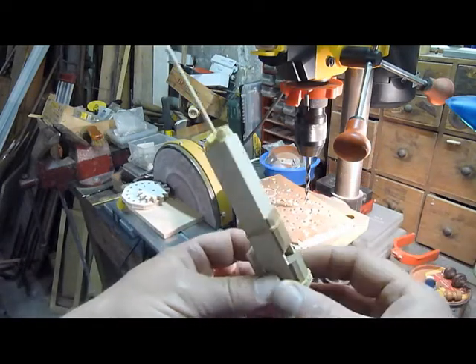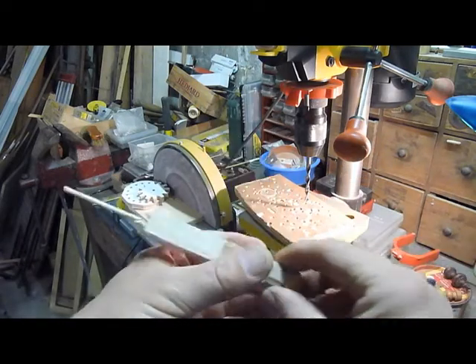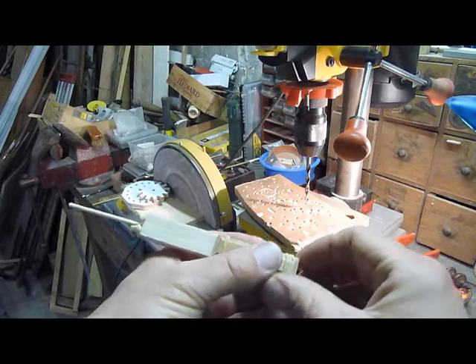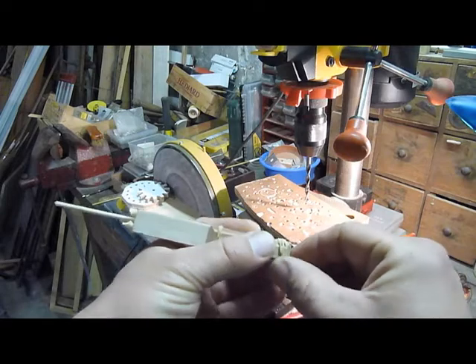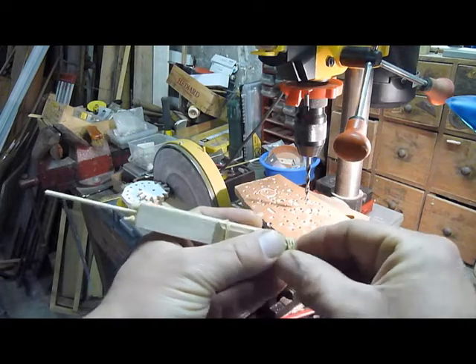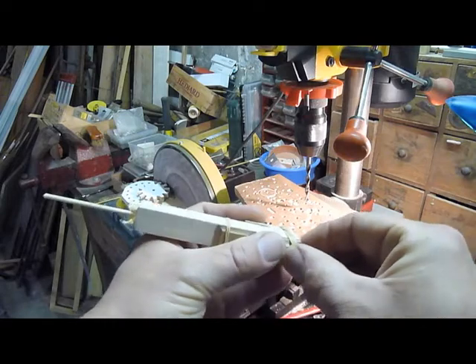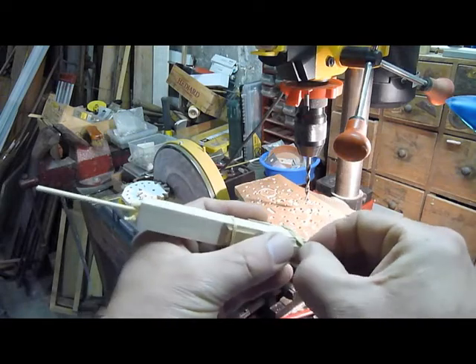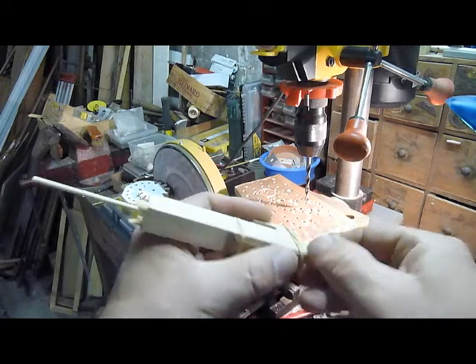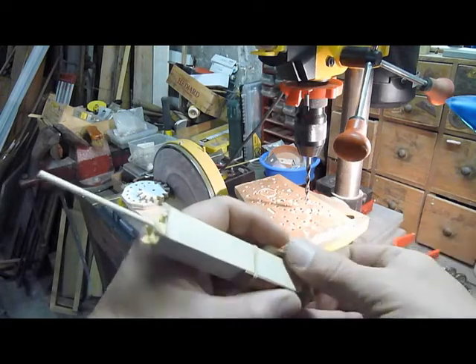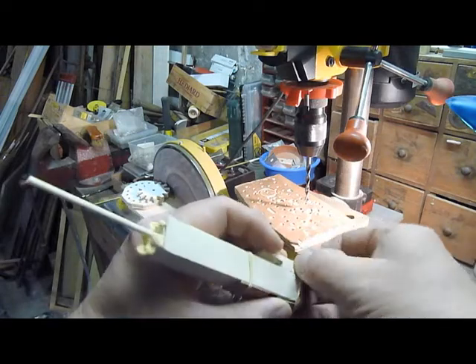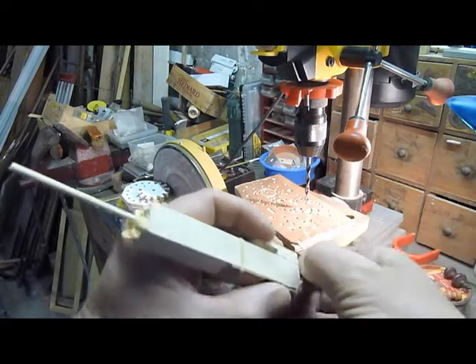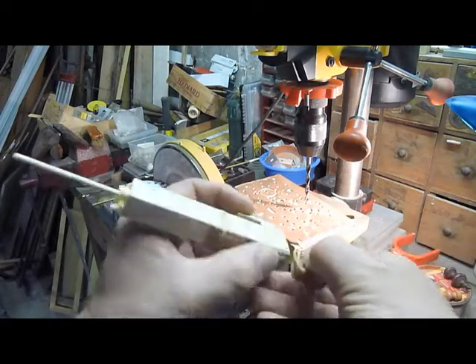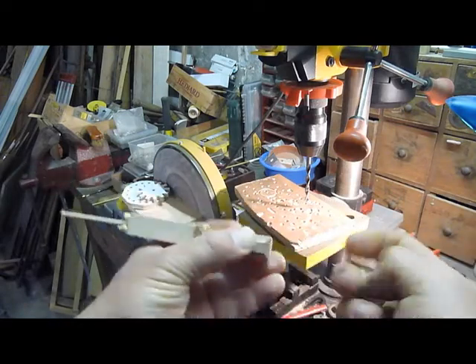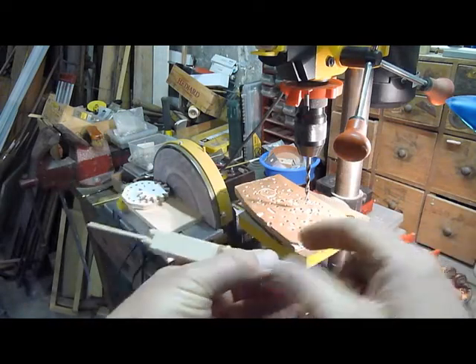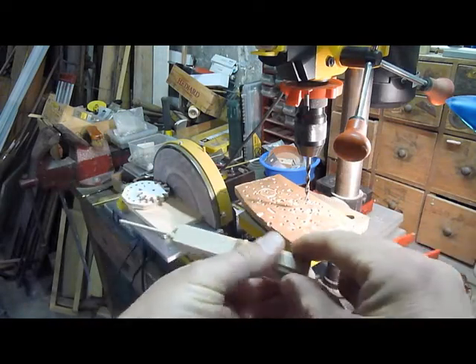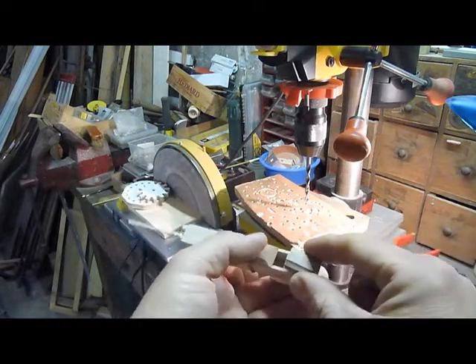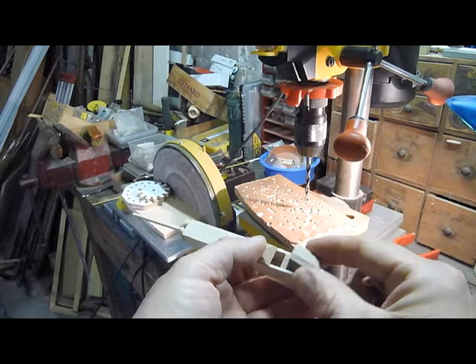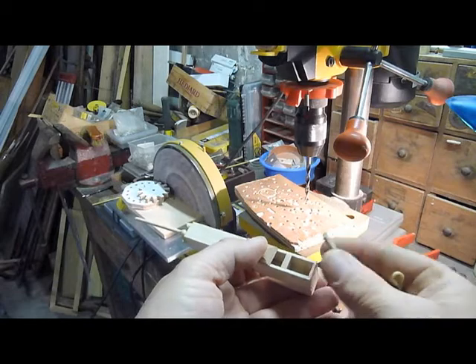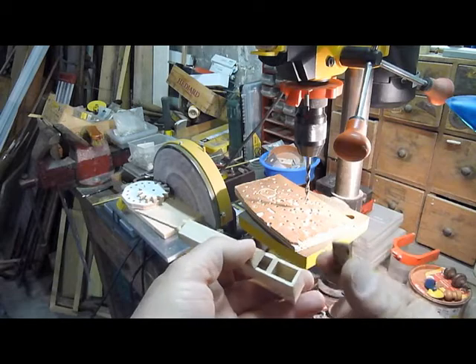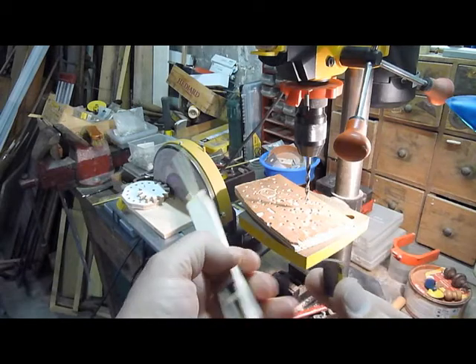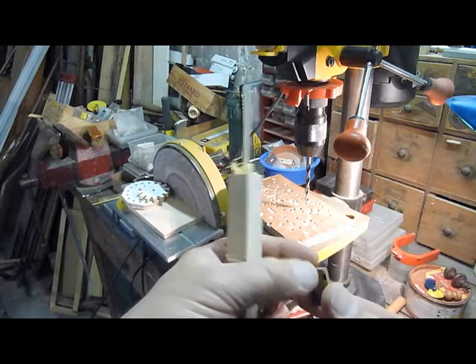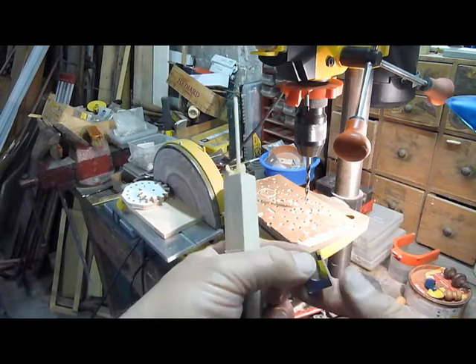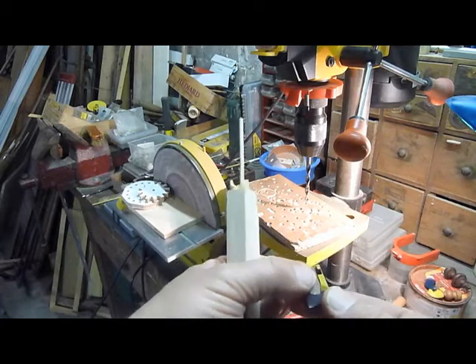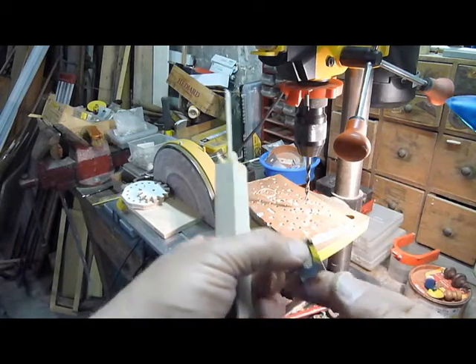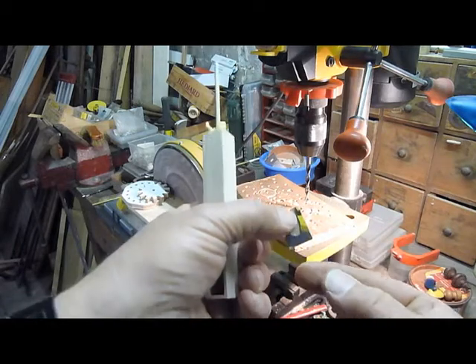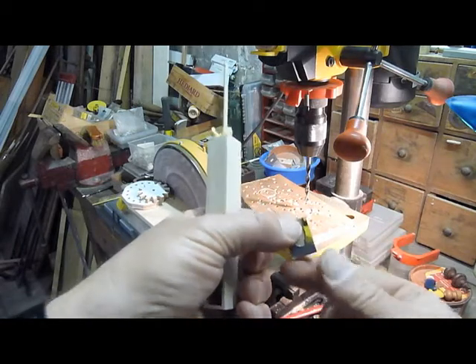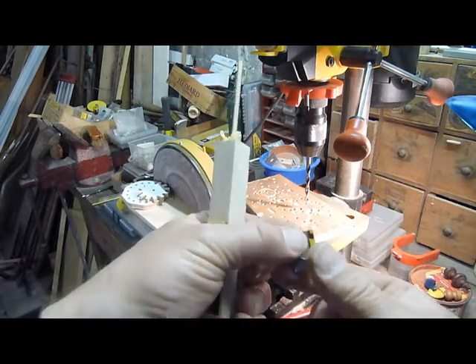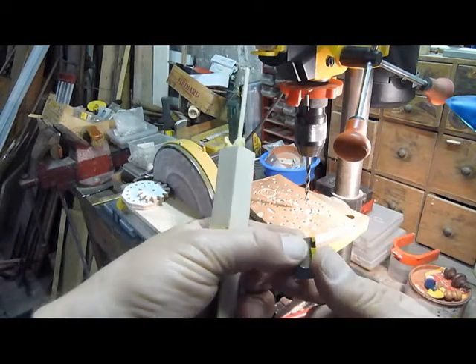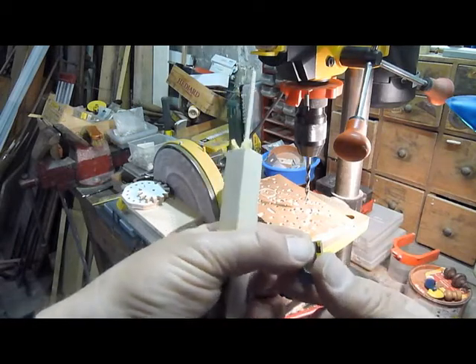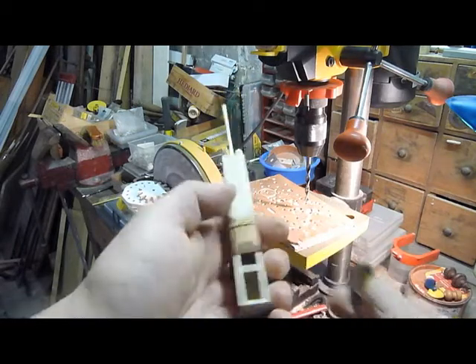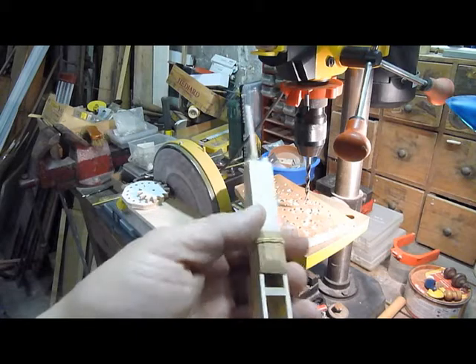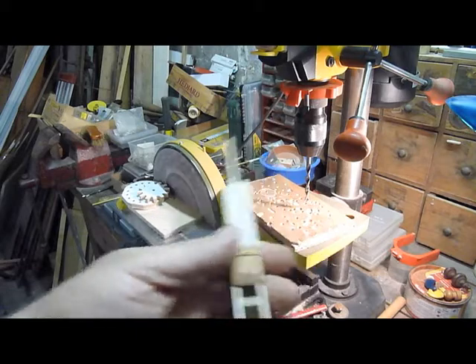I'm going to remove the band that's been holding the bits together — the rubber band — the plate and a little gasket from inside. And then getting ready to drill.